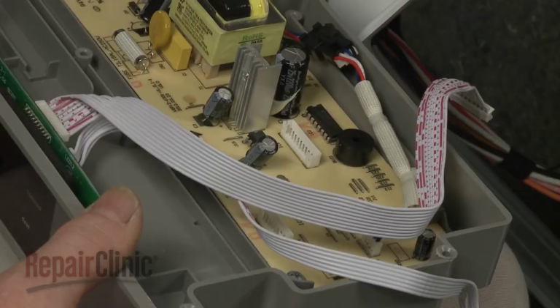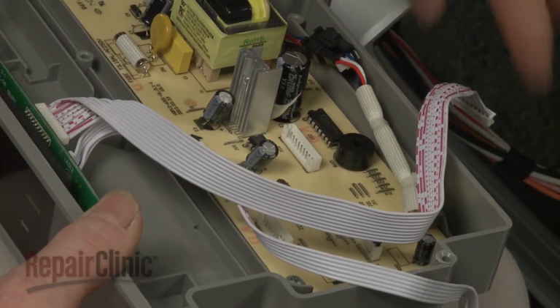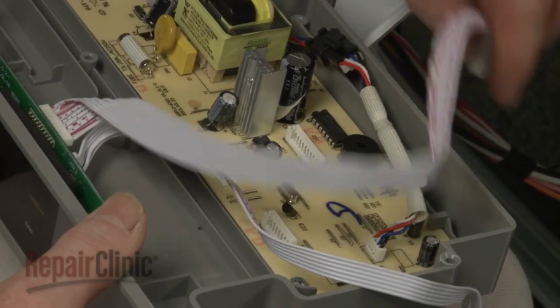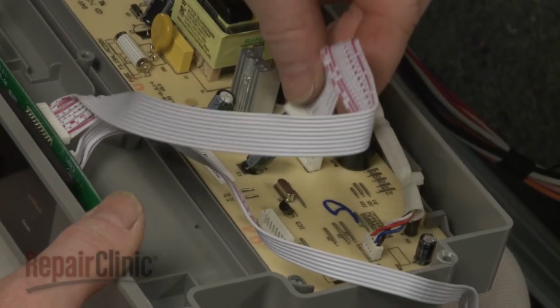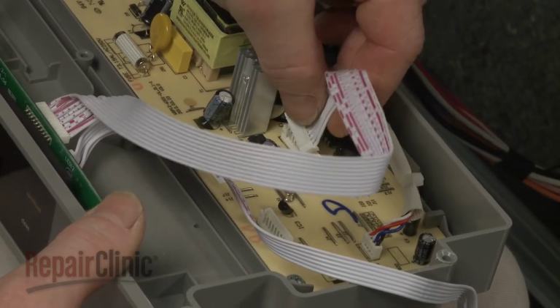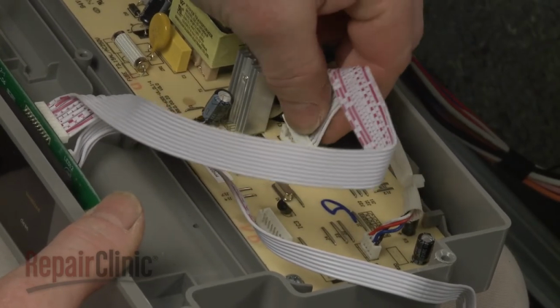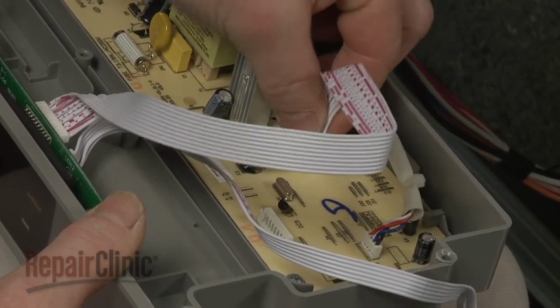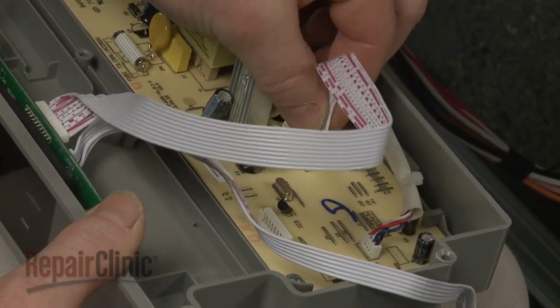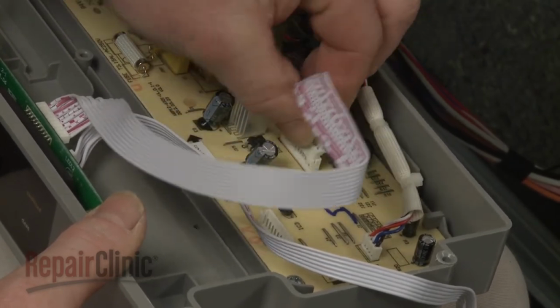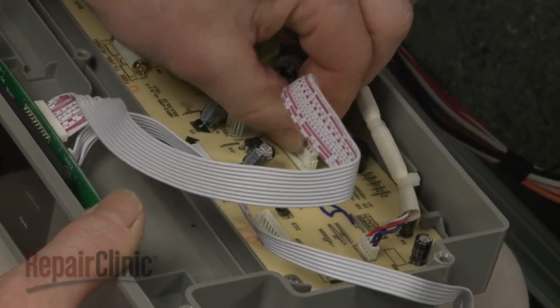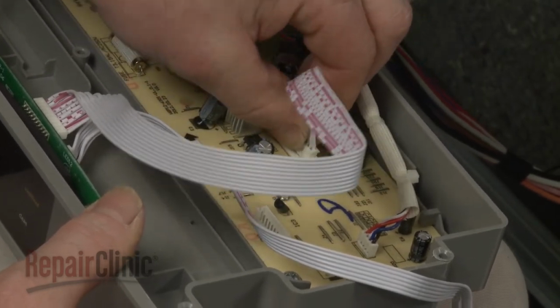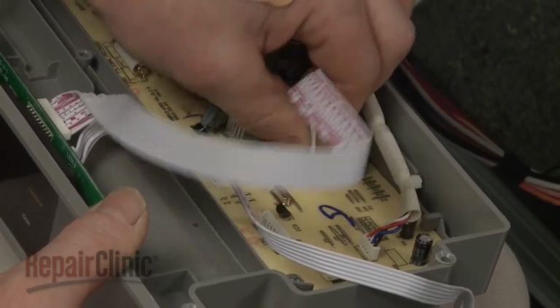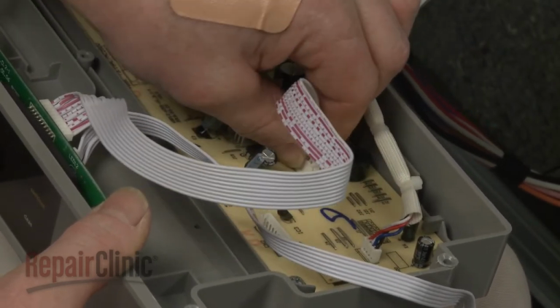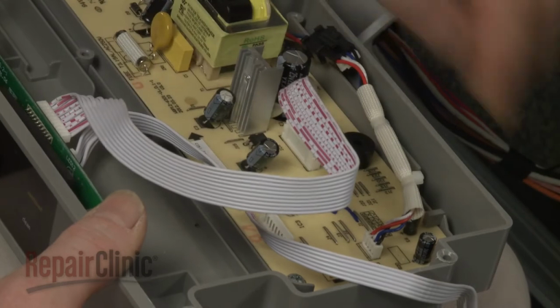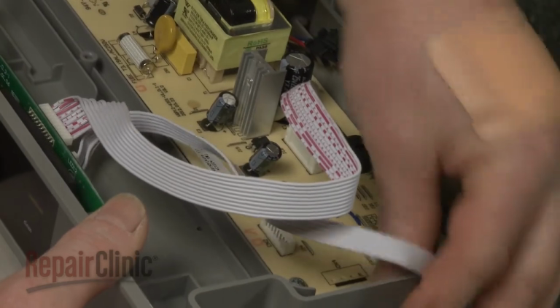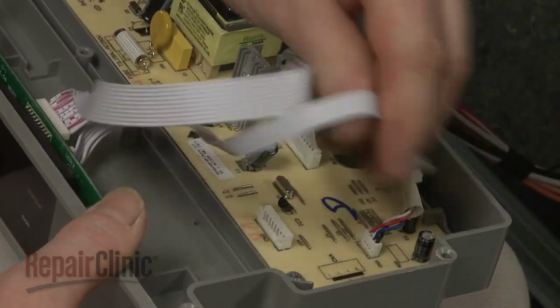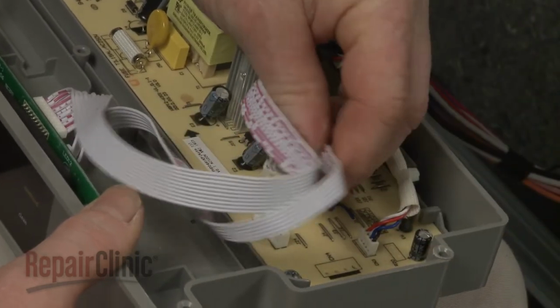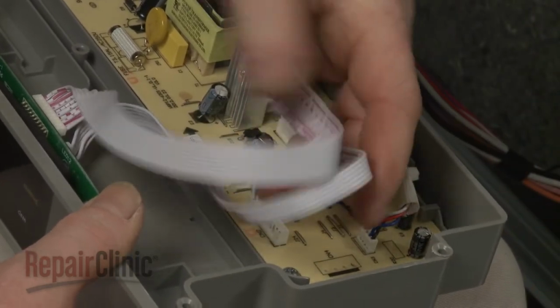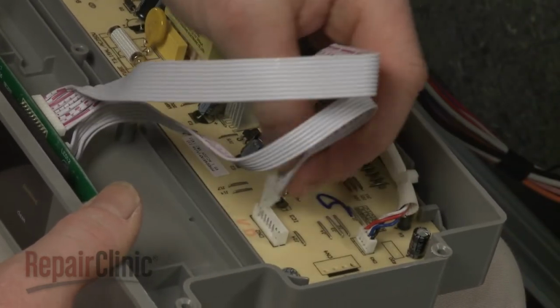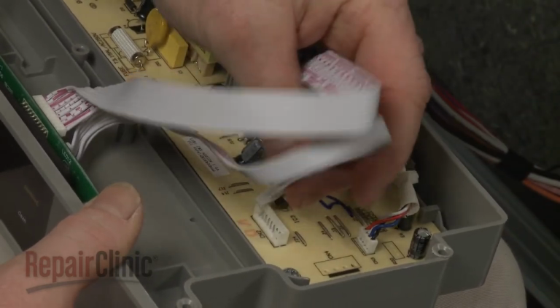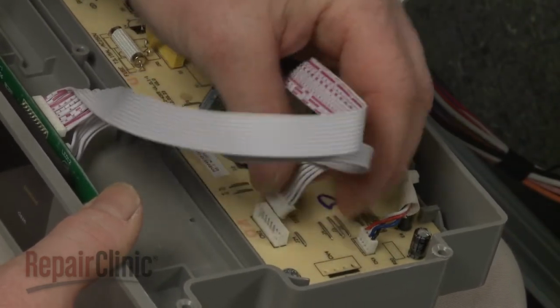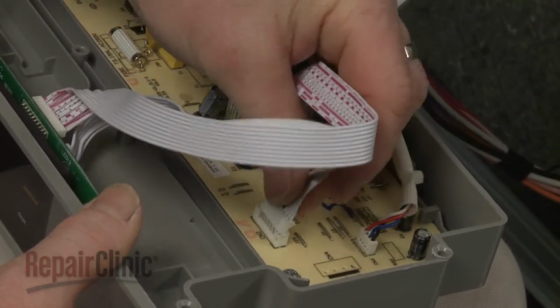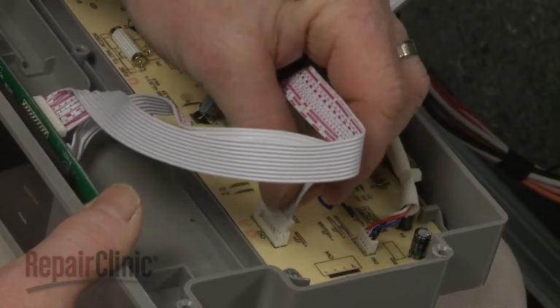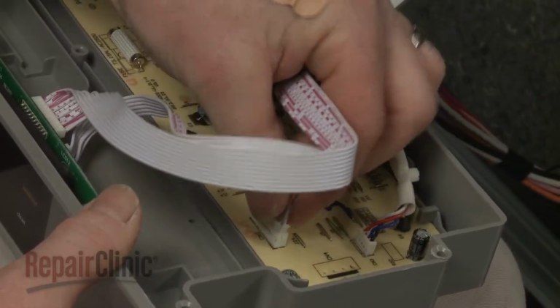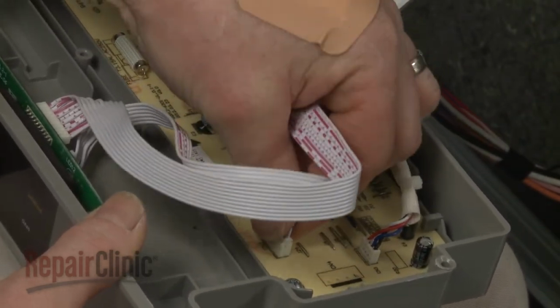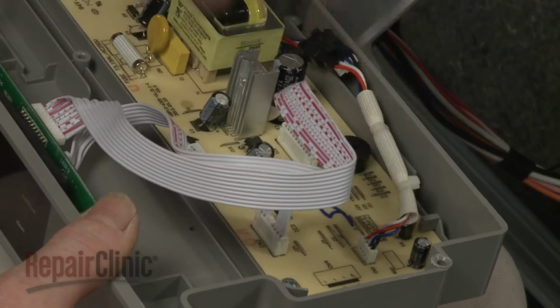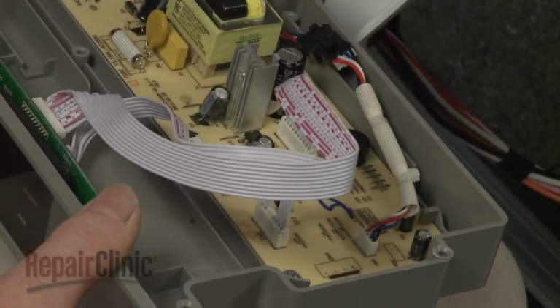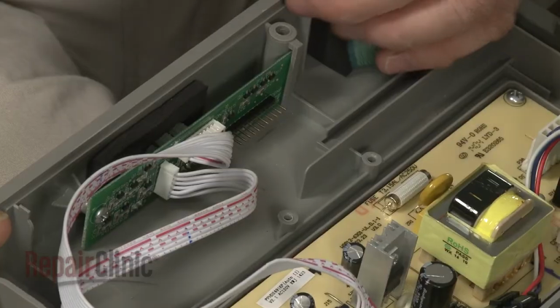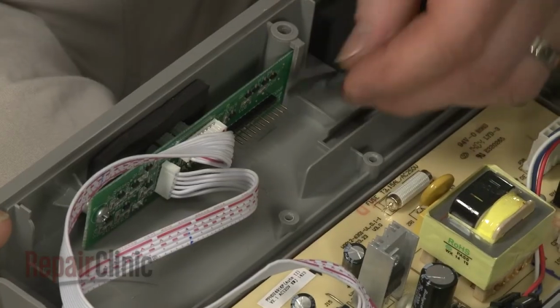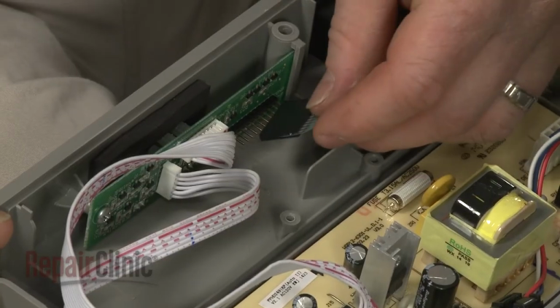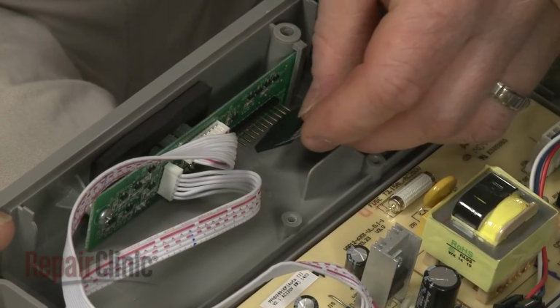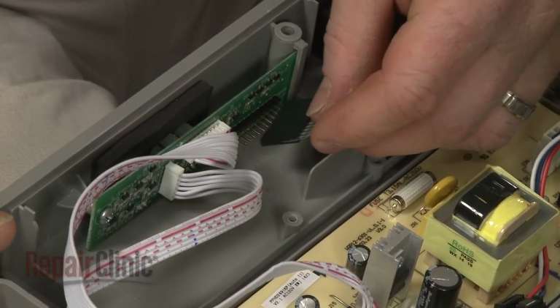Connect the wires to the appropriate terminals on the control board. Connect the ribbon connector as well.